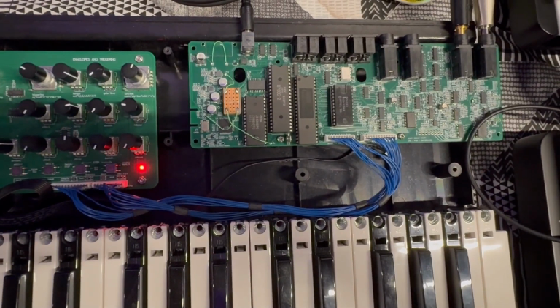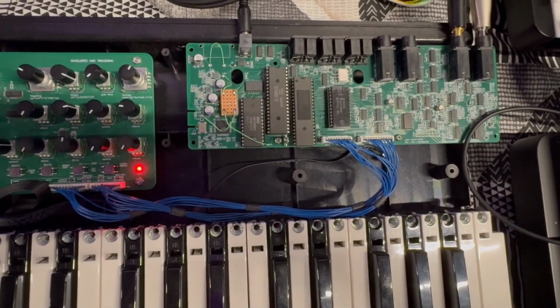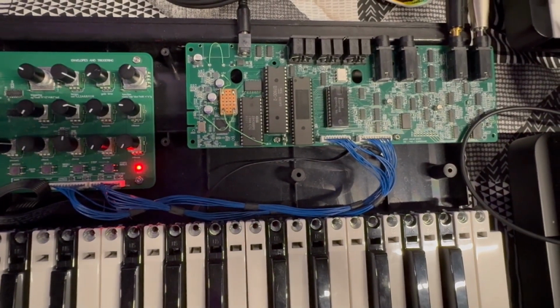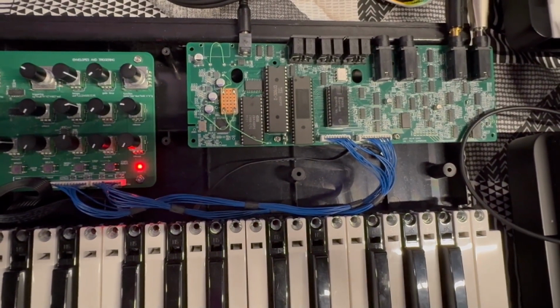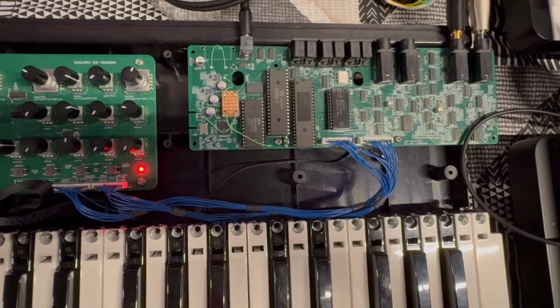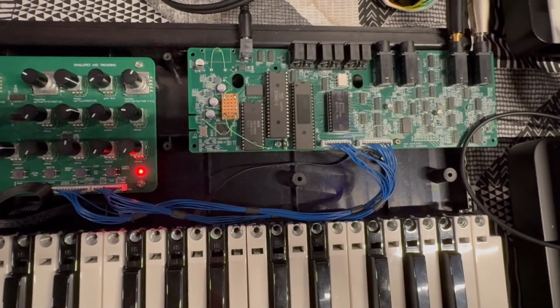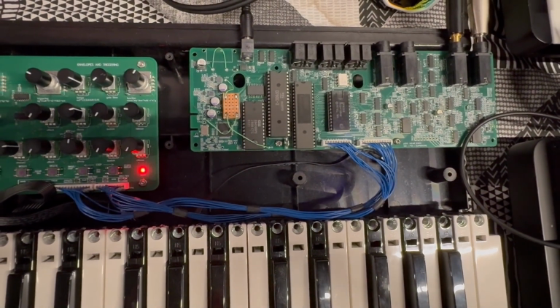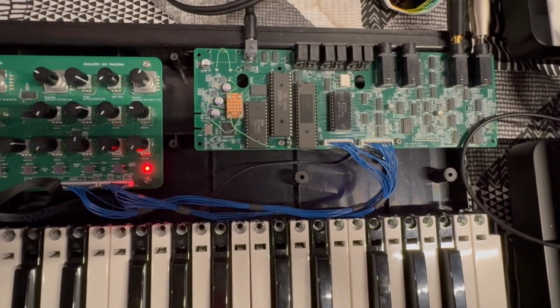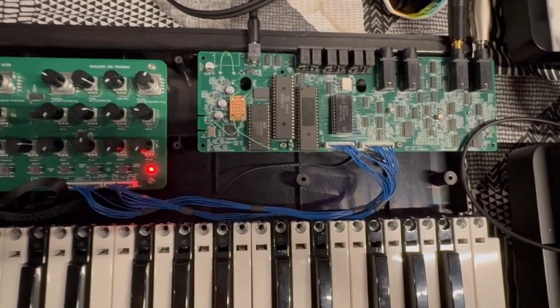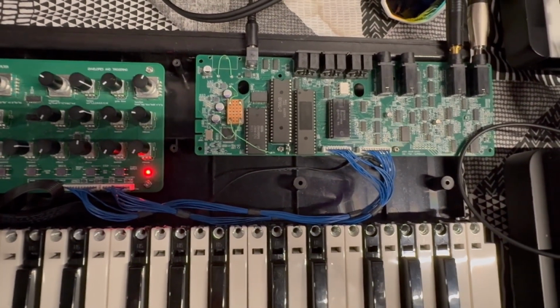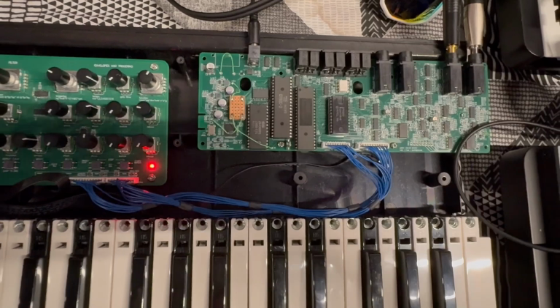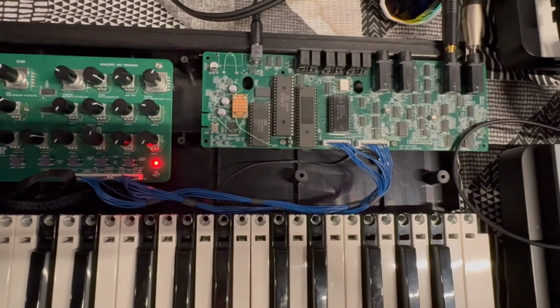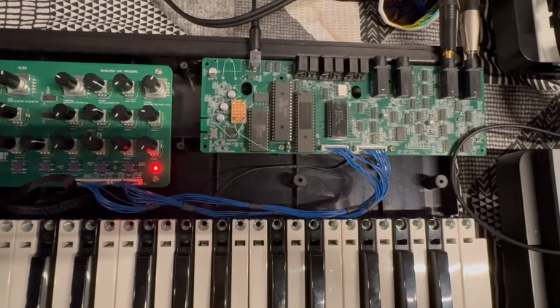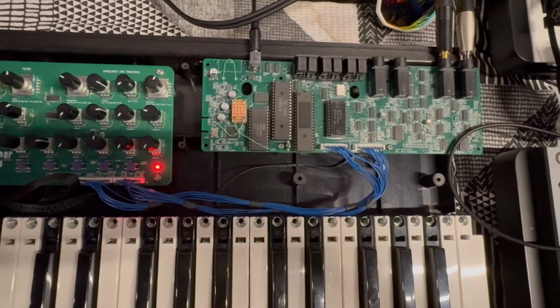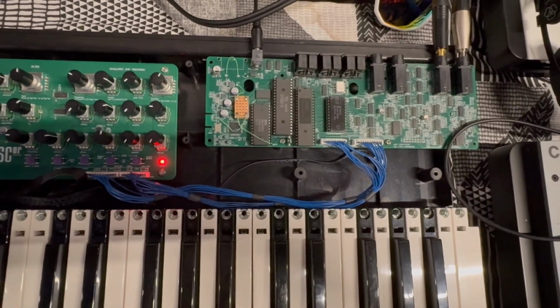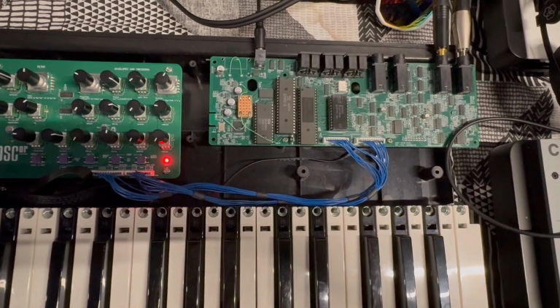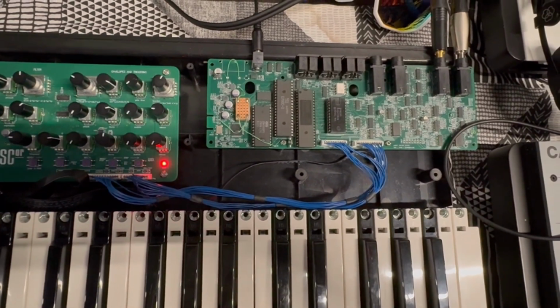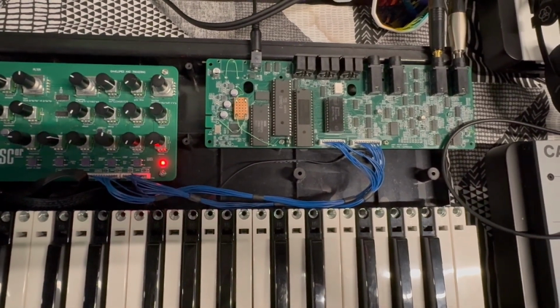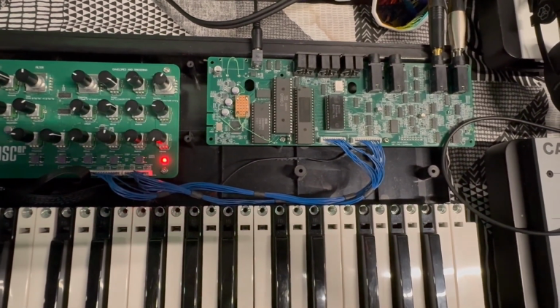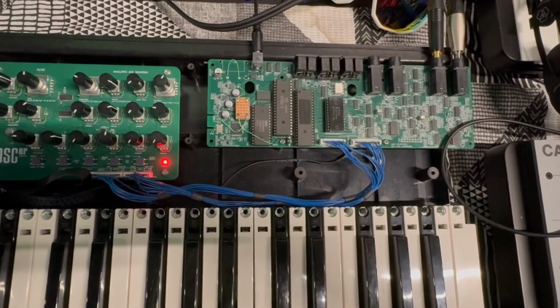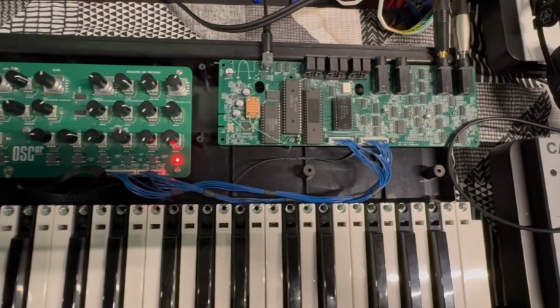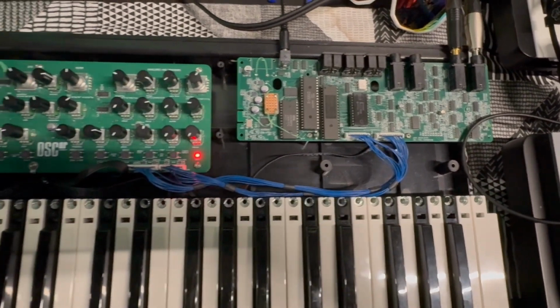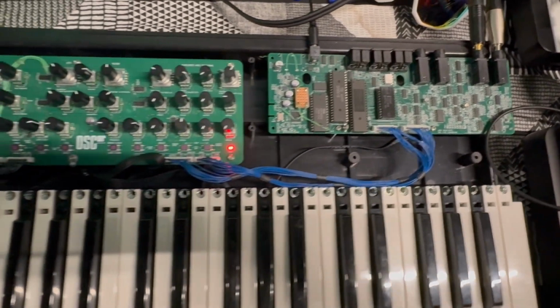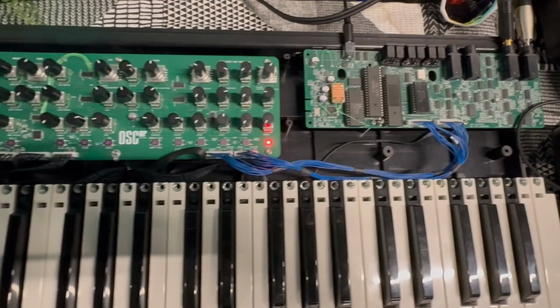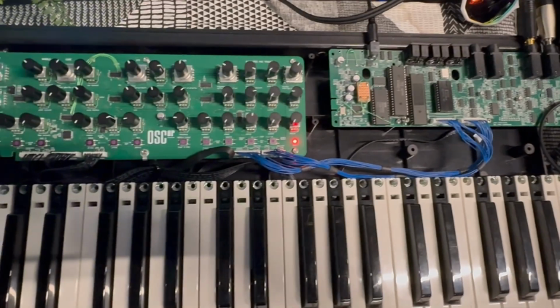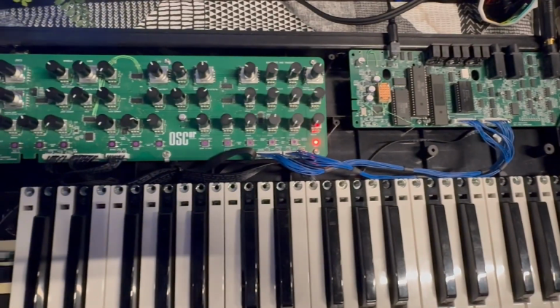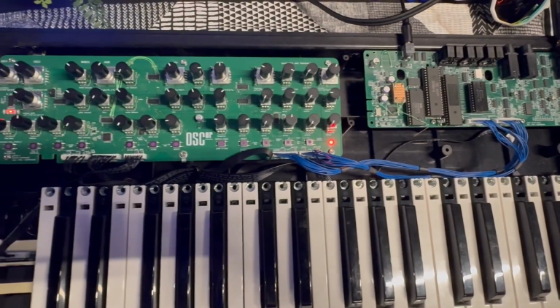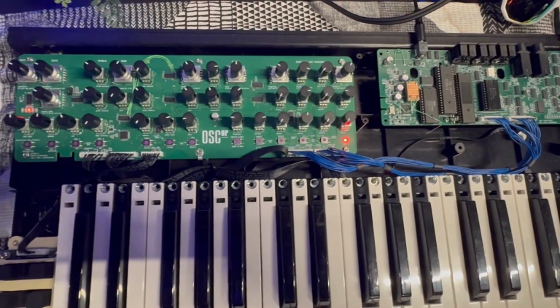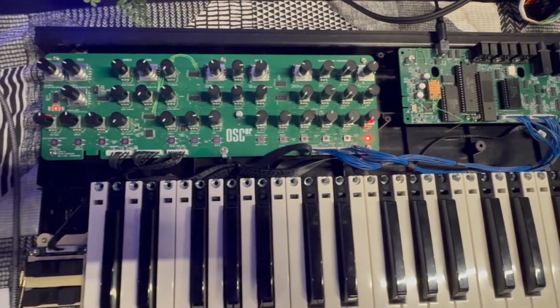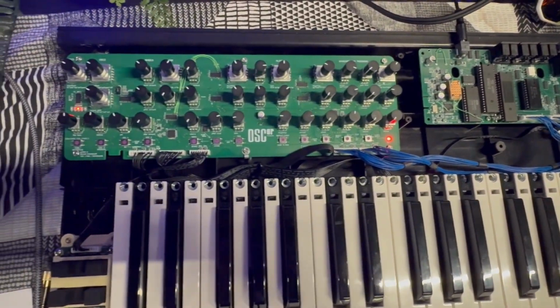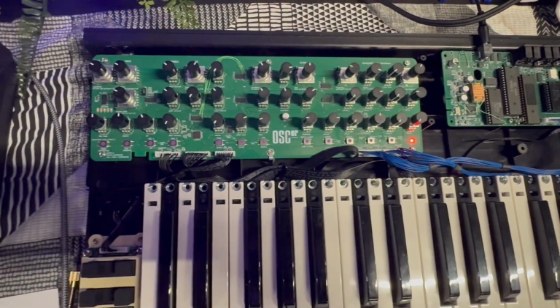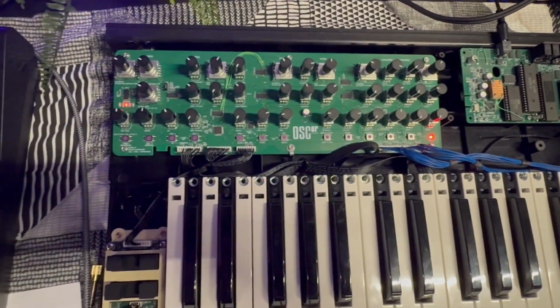So this is a recreation of the Oscar — a complete ground-up rebuild. Basically calling it the Oscar Rebirth. The idea is to do a limited run of these, and I would happily put this side-by-side with an original Oscar and prove that it sounds identical.